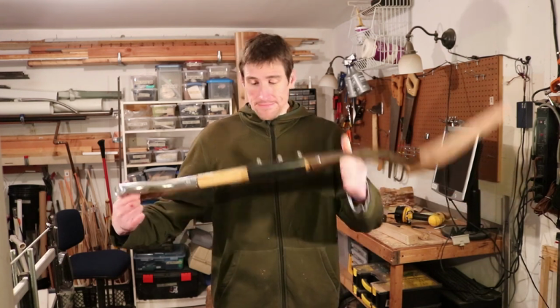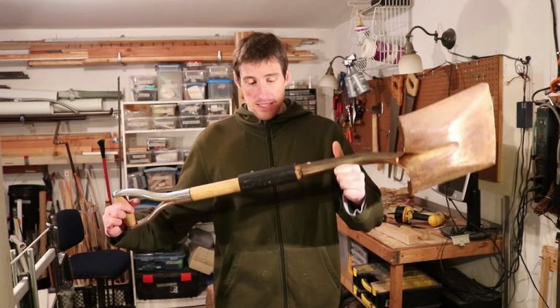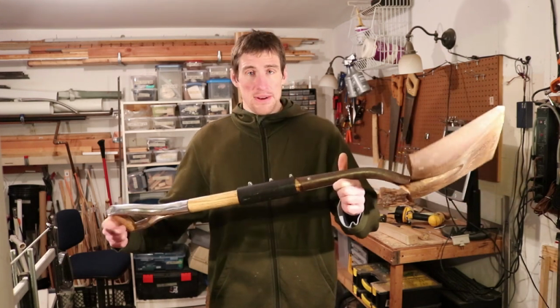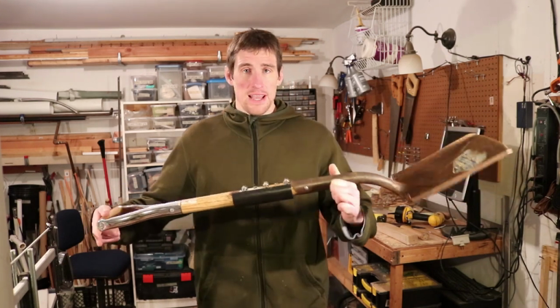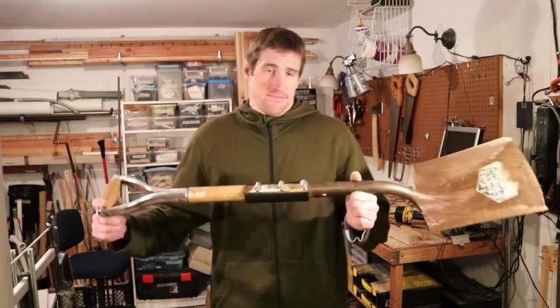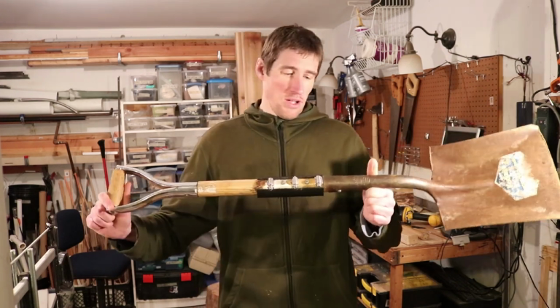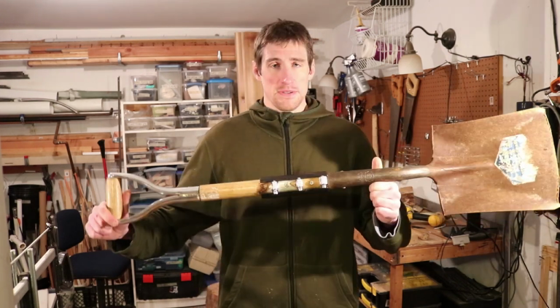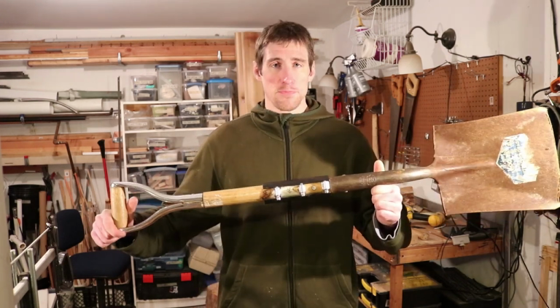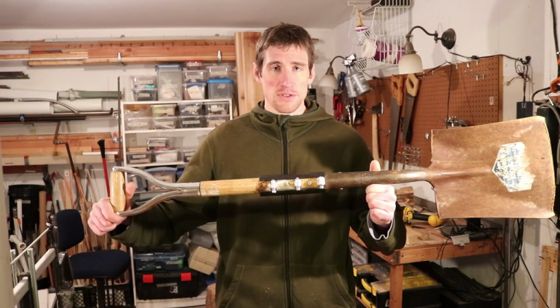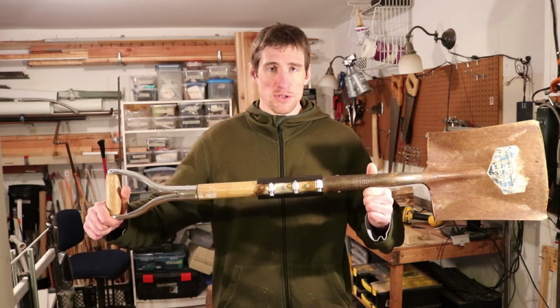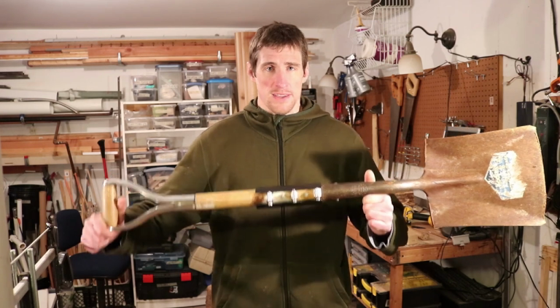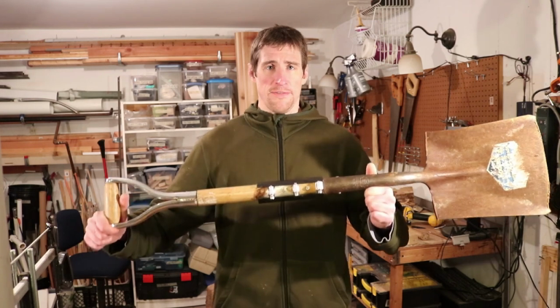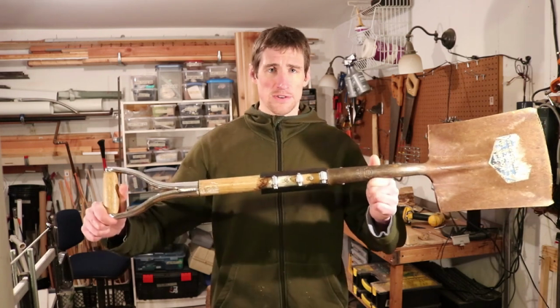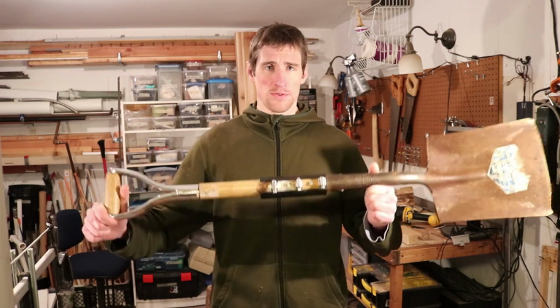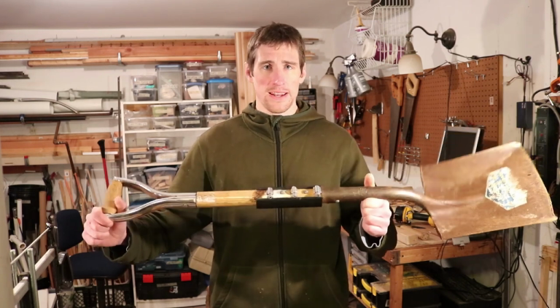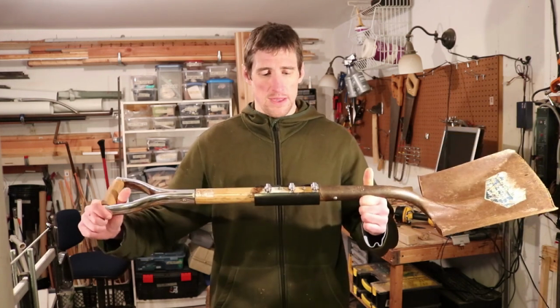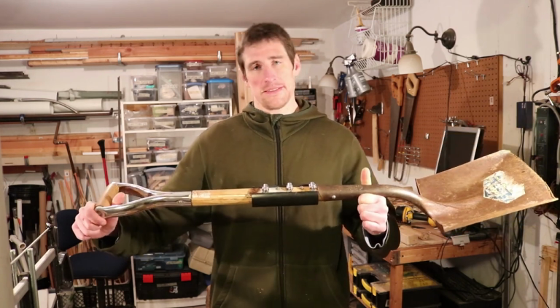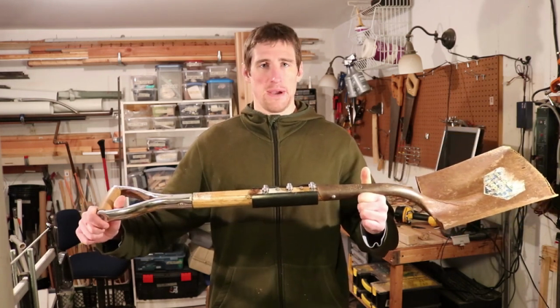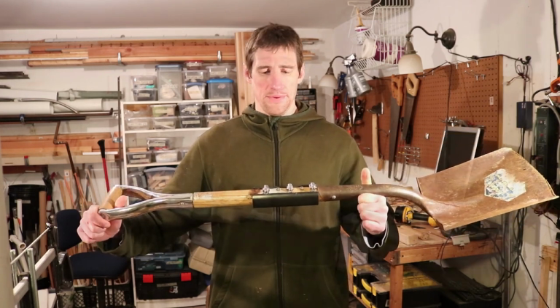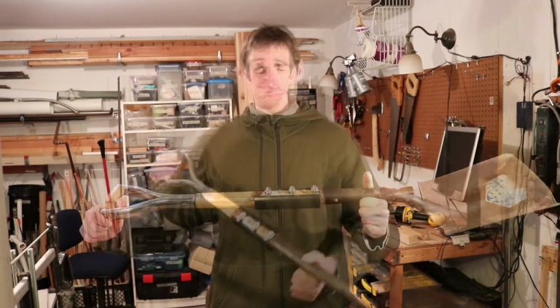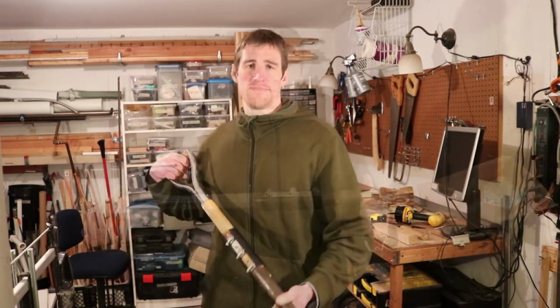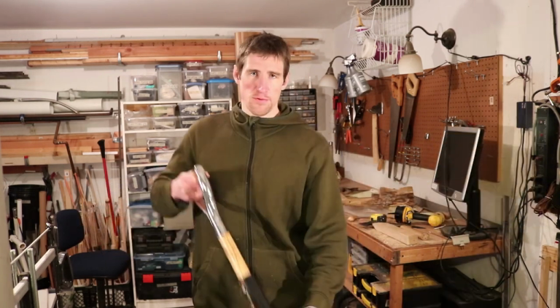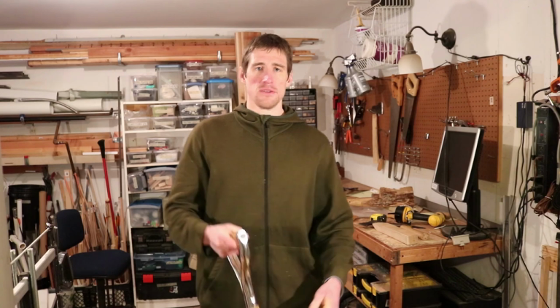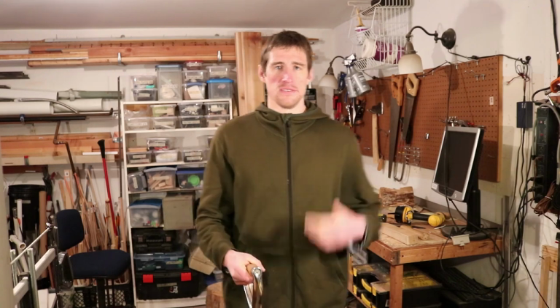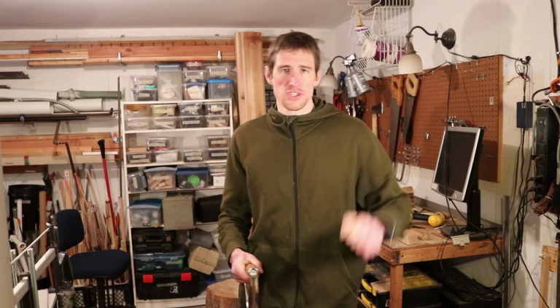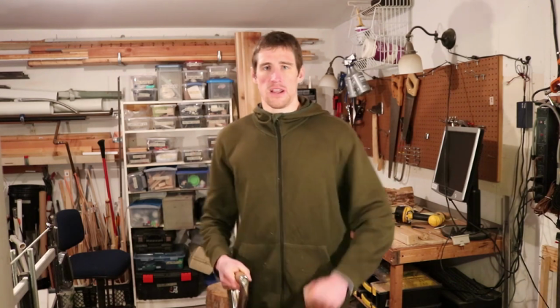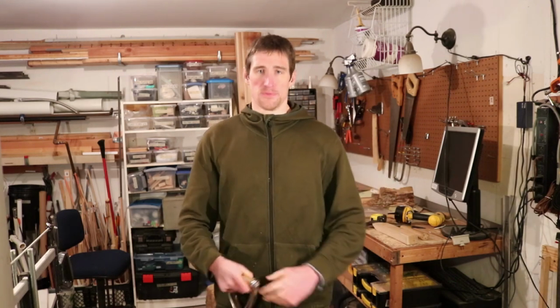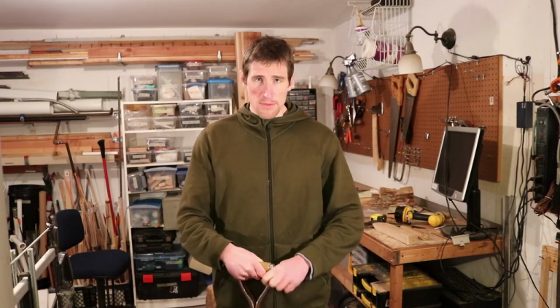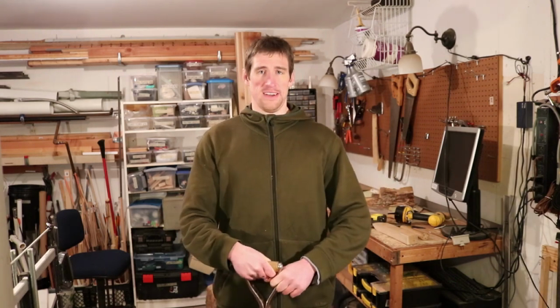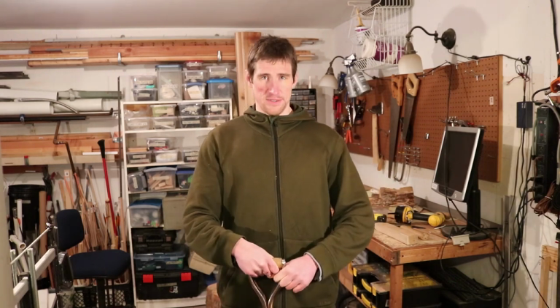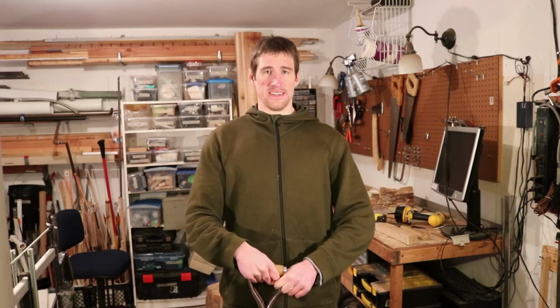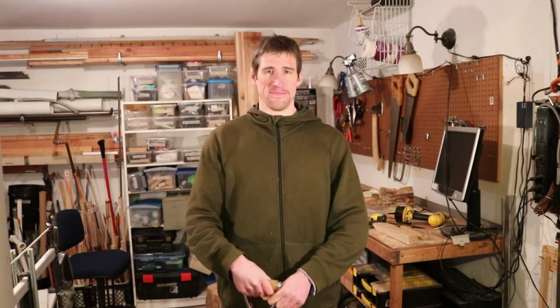Yeah, that's about it. I hope this inspires you to fix your own tool handles when they break instead of buying a new one. Thank you for watching — please like, share, comment, subscribe, and I'll see you next time. Bye.